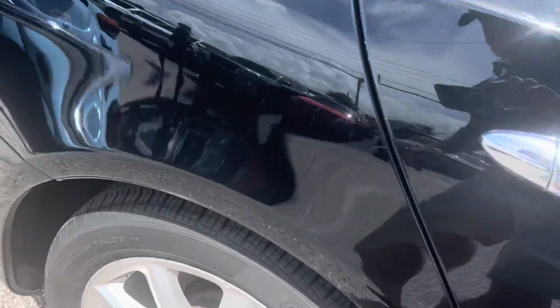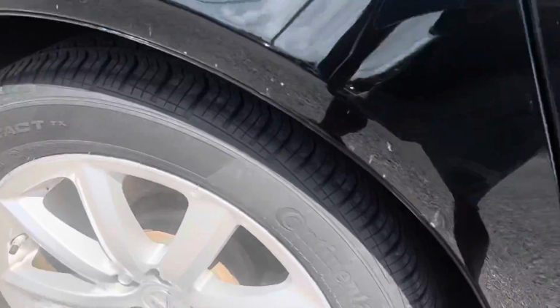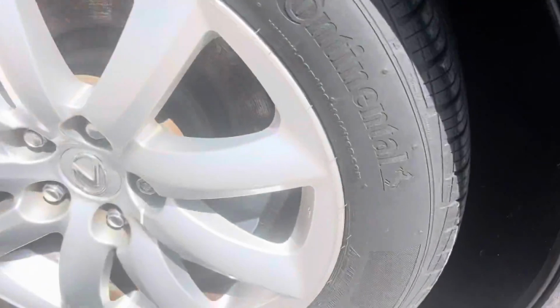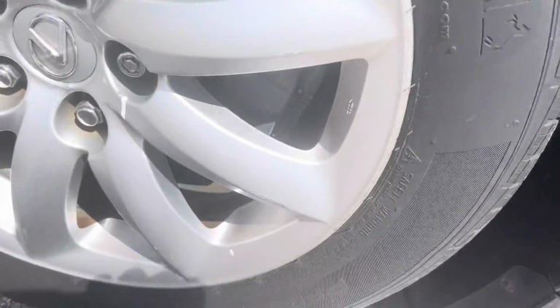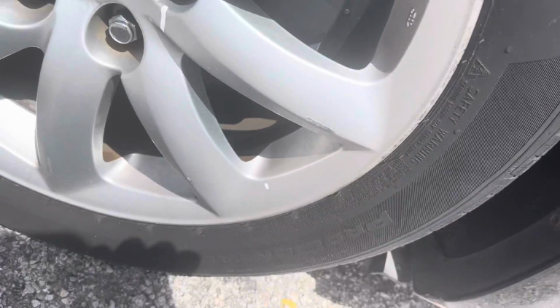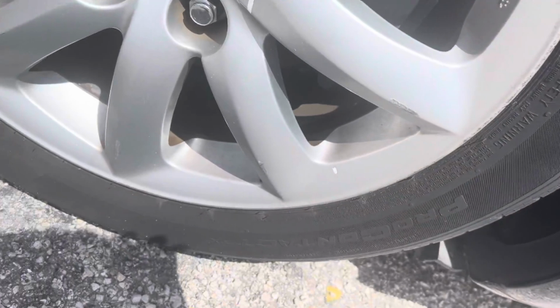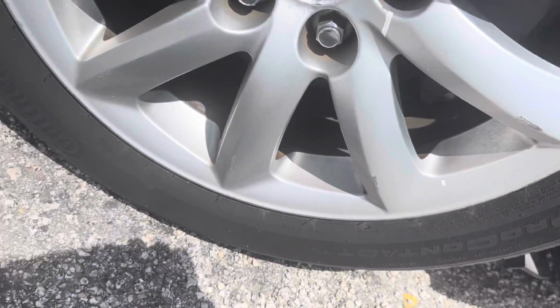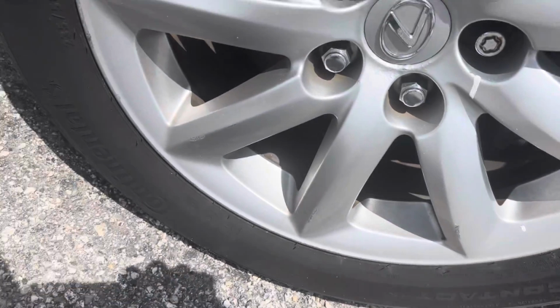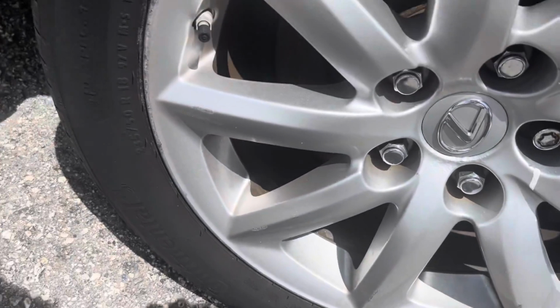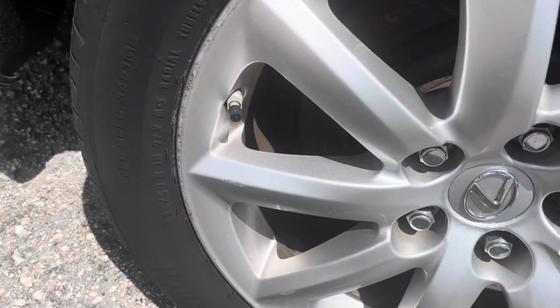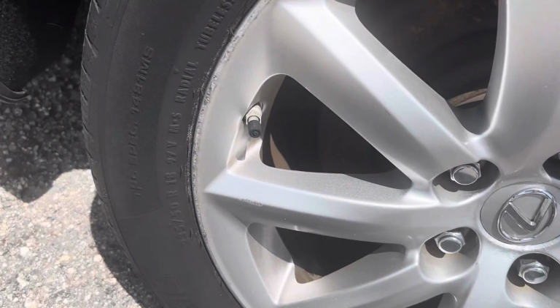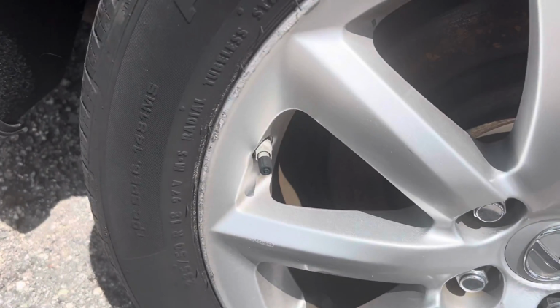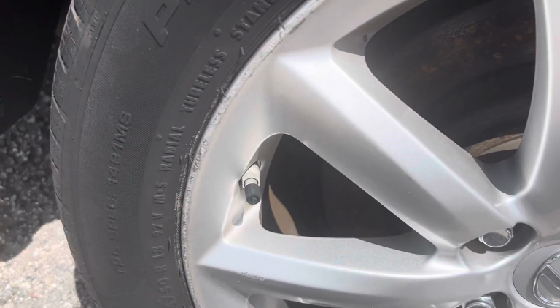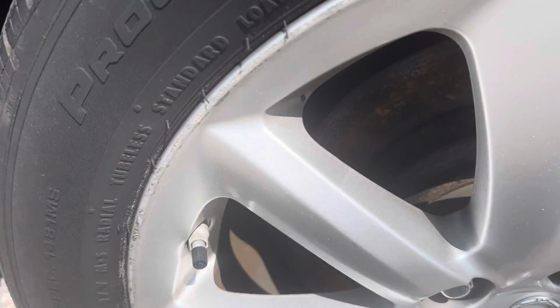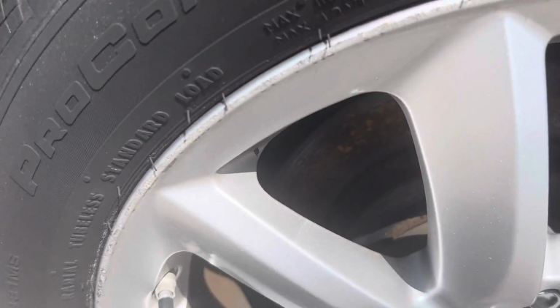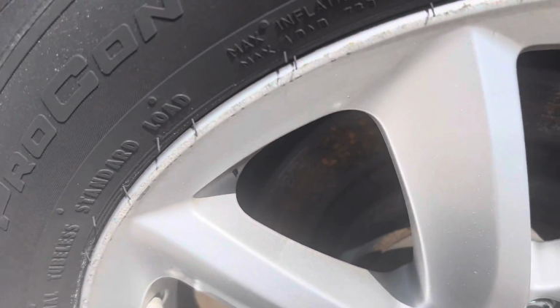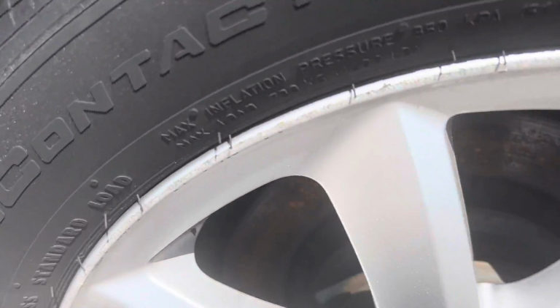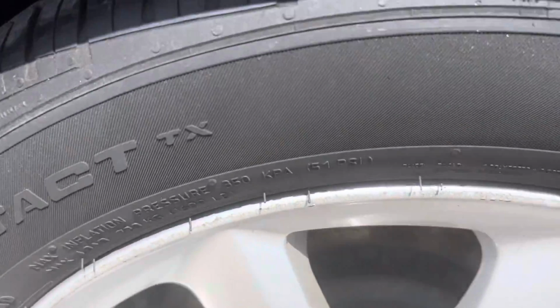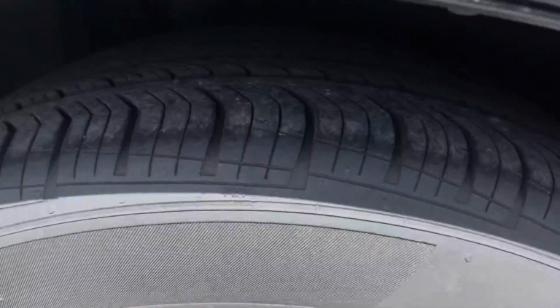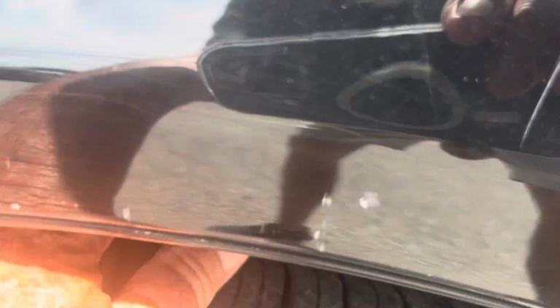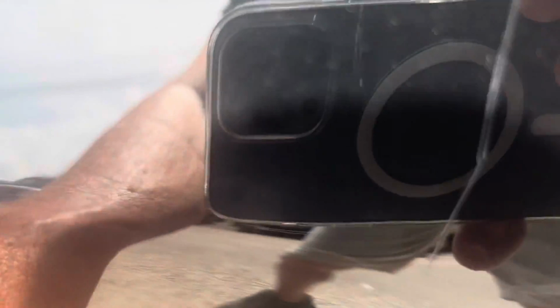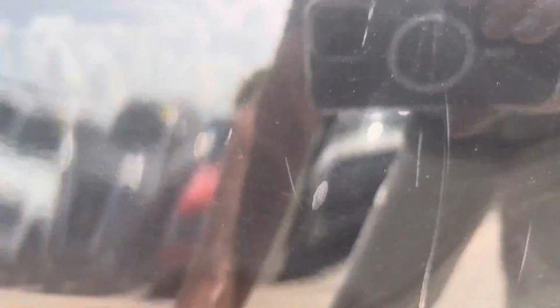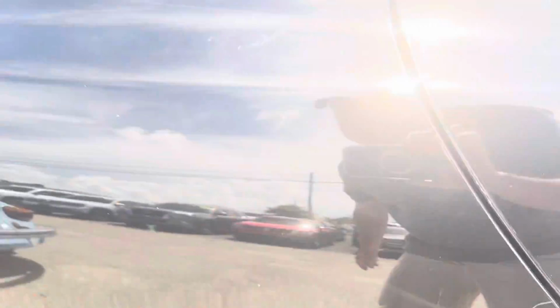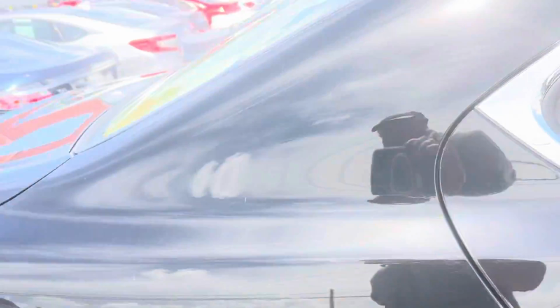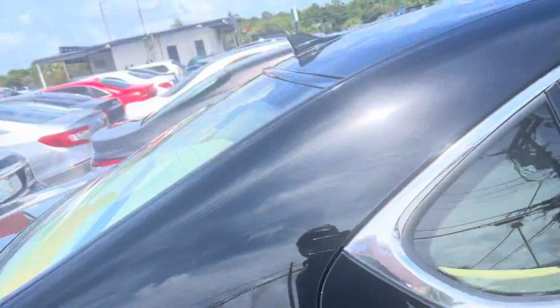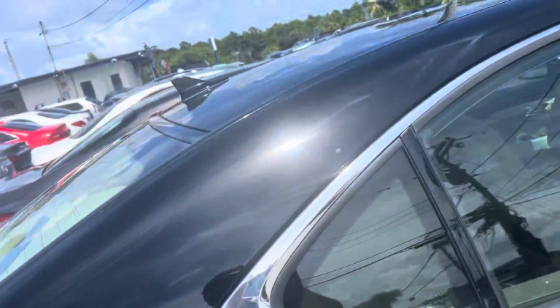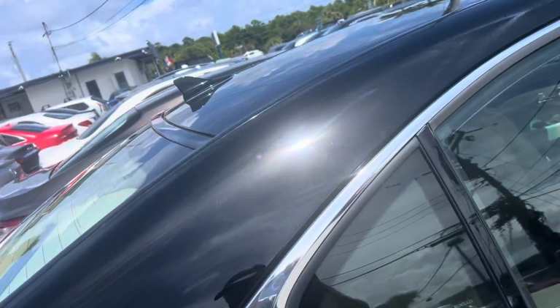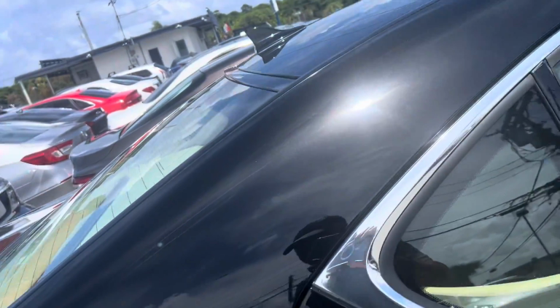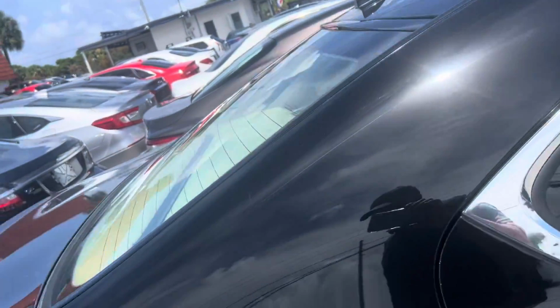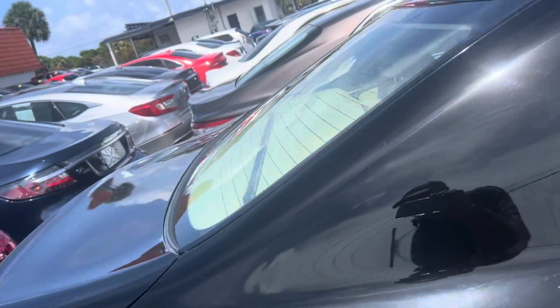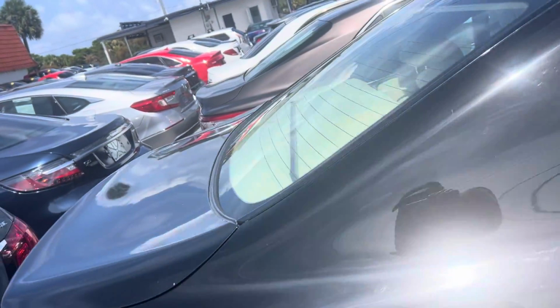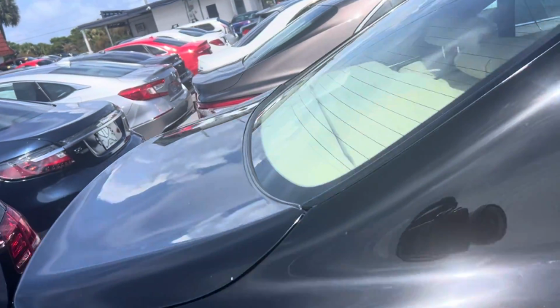Getting down here to this wheel in the back — this is the back passenger side. The tire's in excellent, excellent condition. Like brand new, like I said. Those are Continentals.